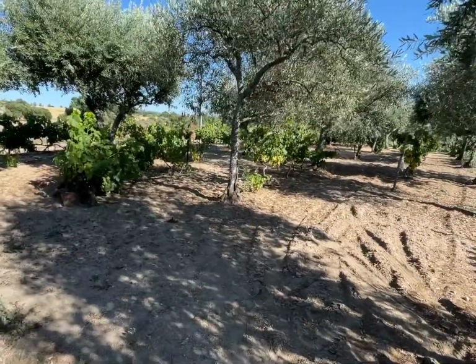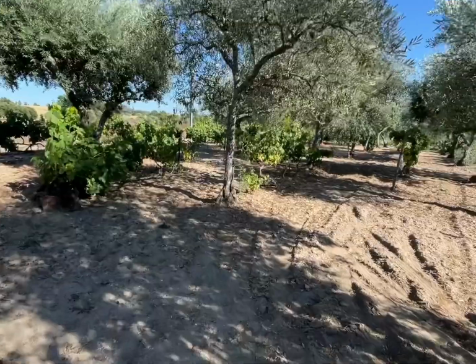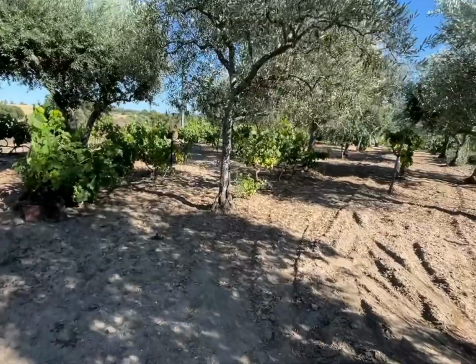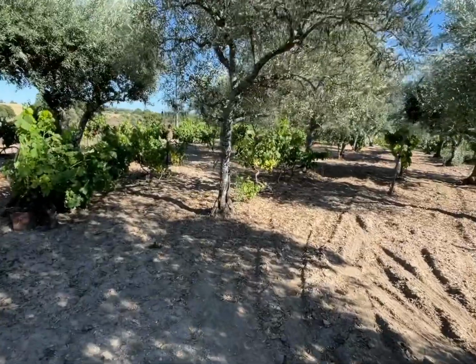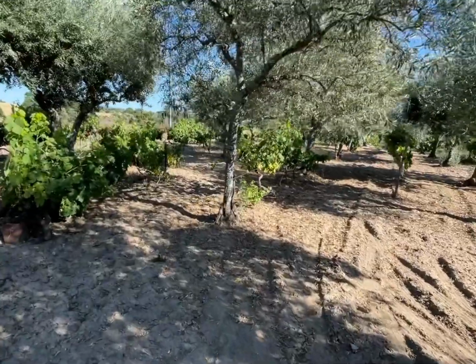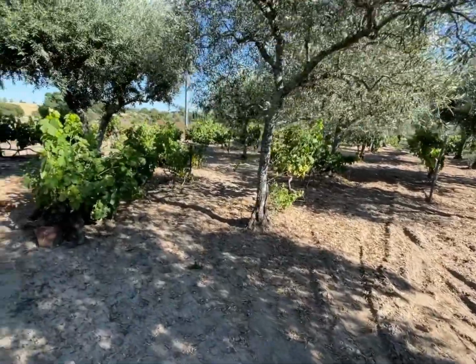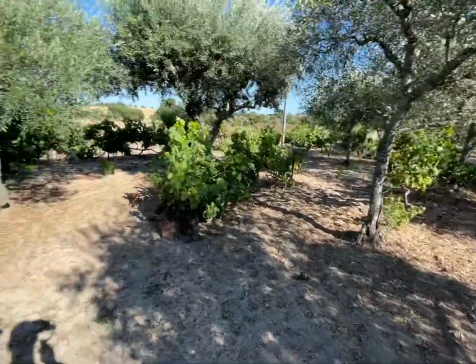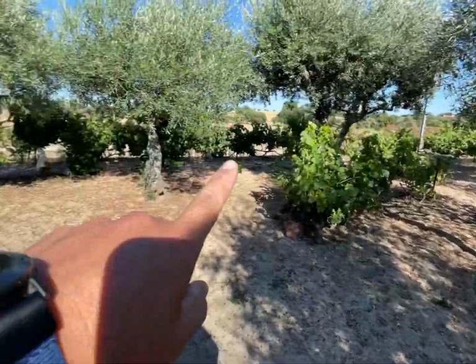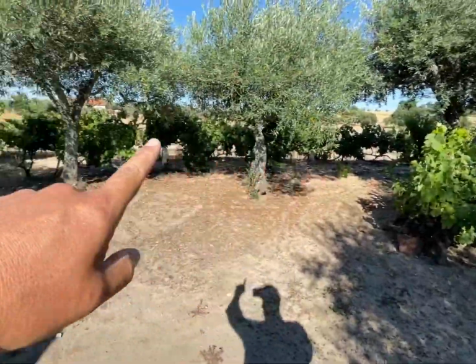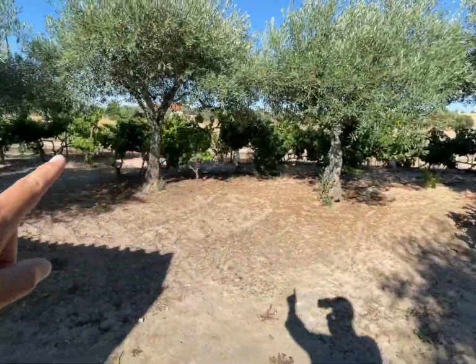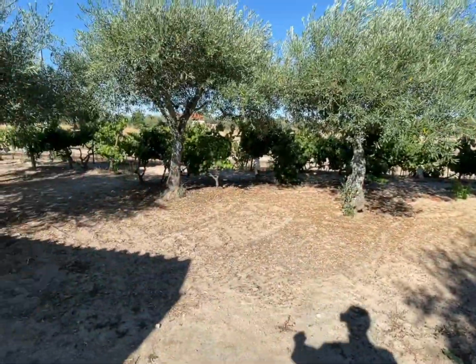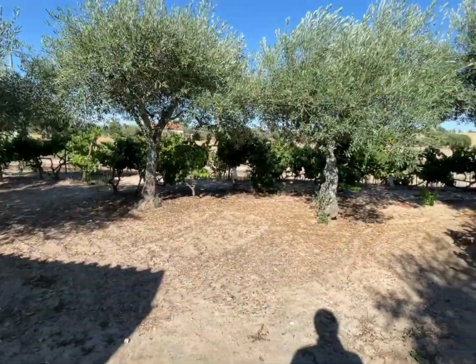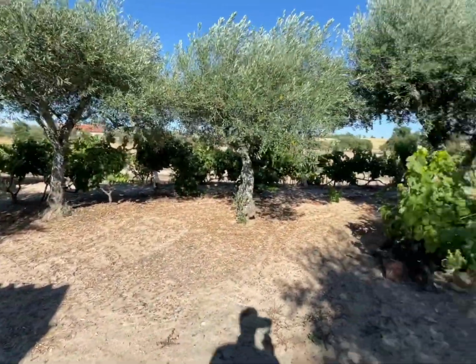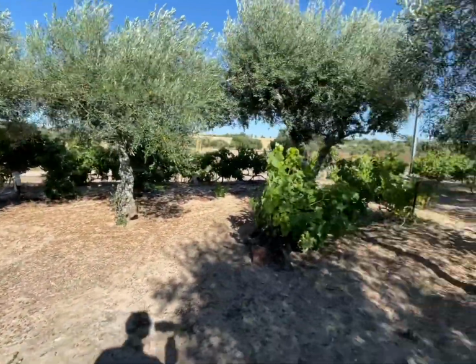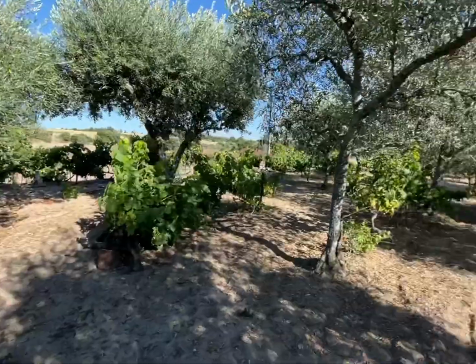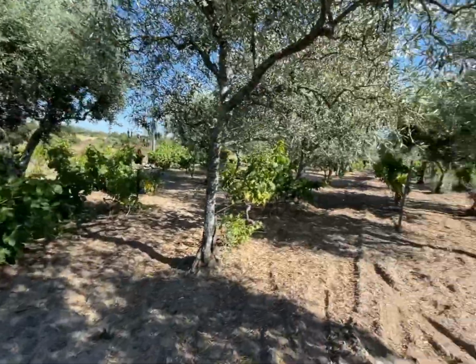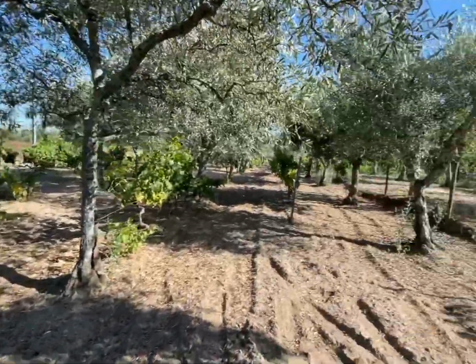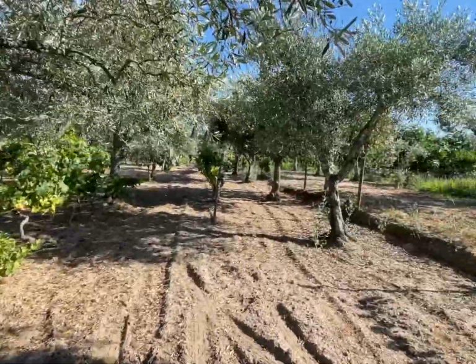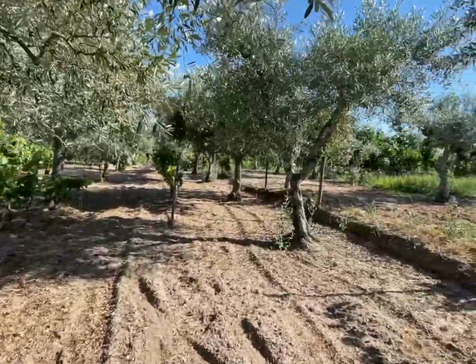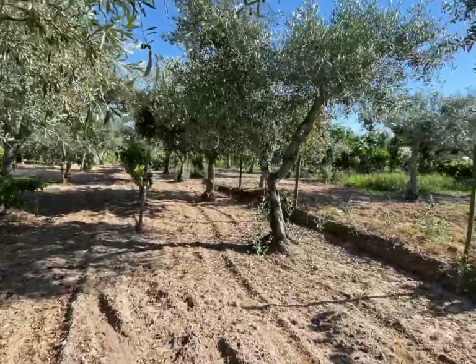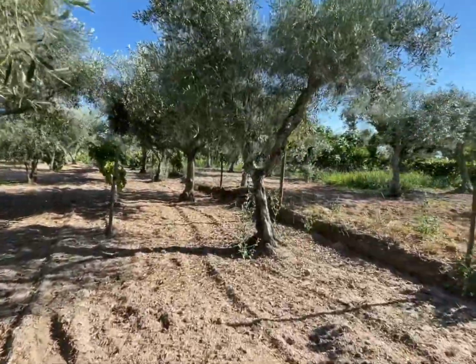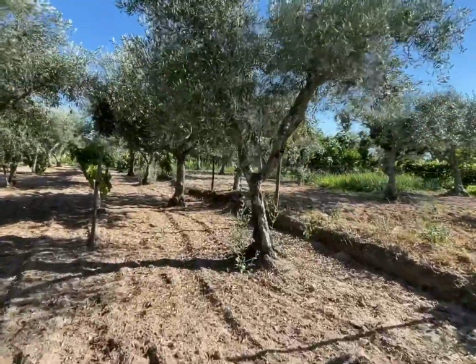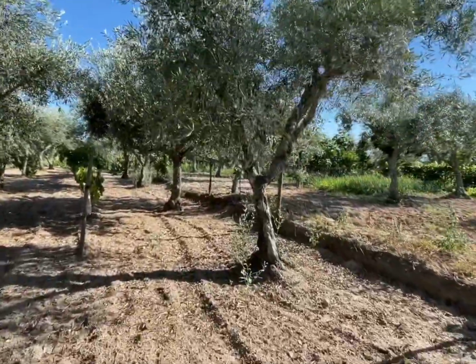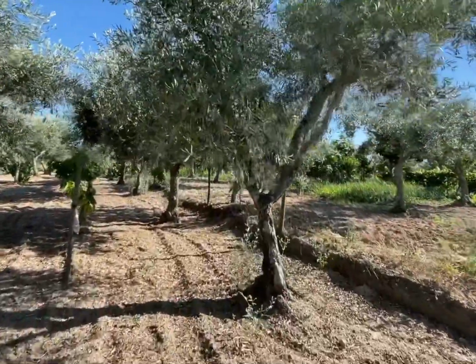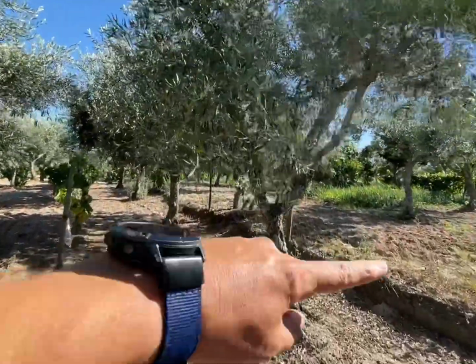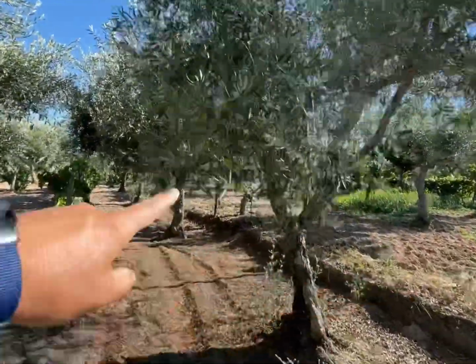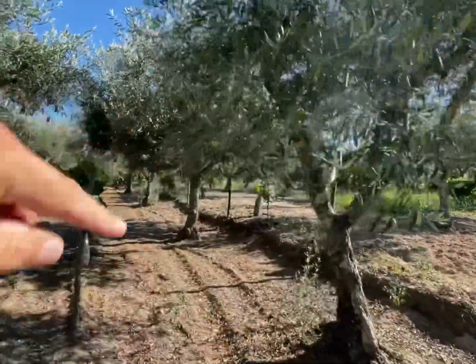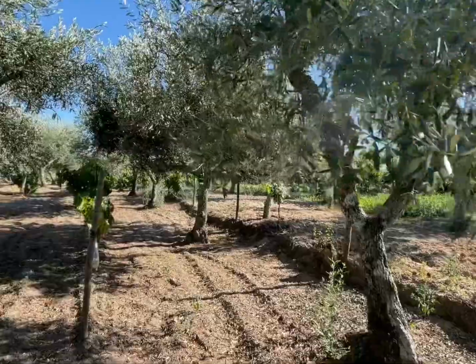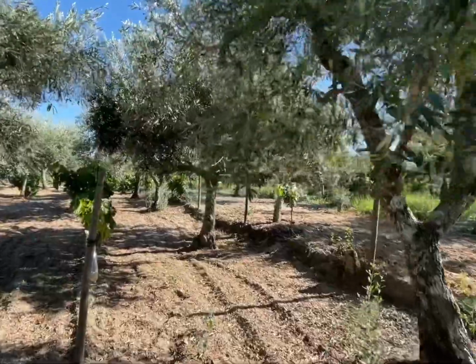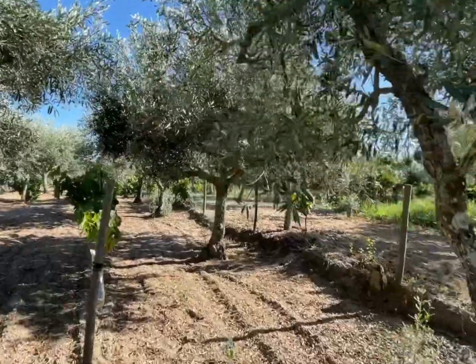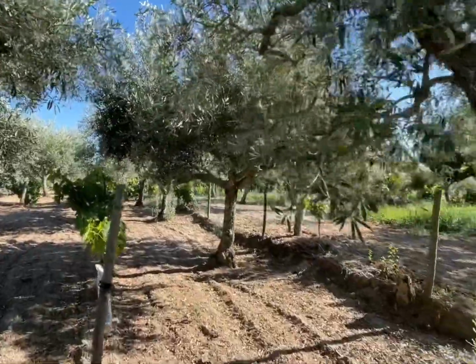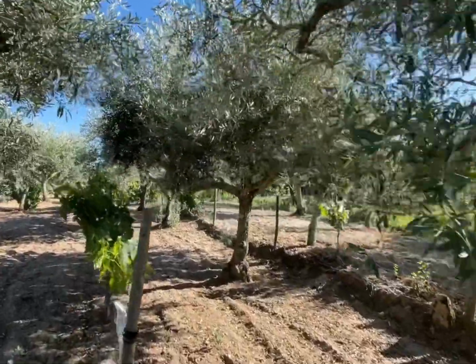The principal trees on the property are vines. If you see, you have a lot of vines here. All the area has a new fence.